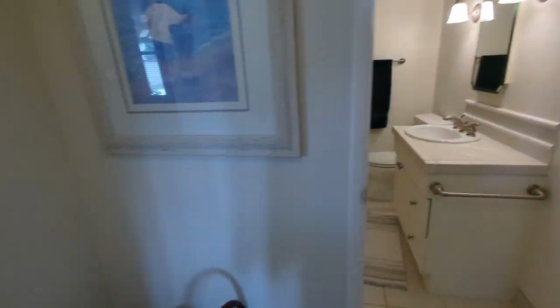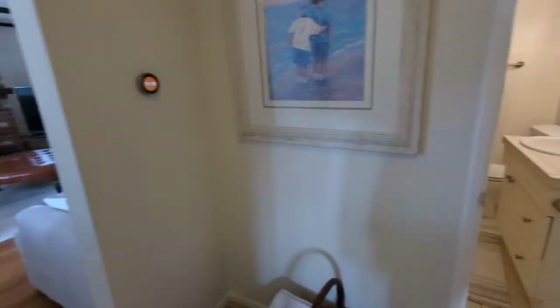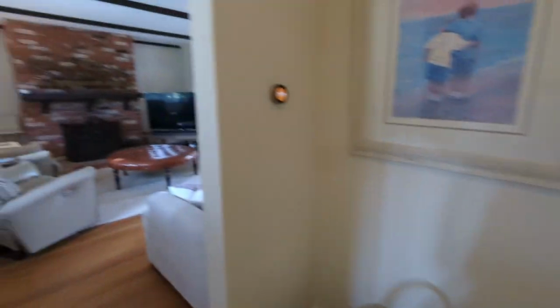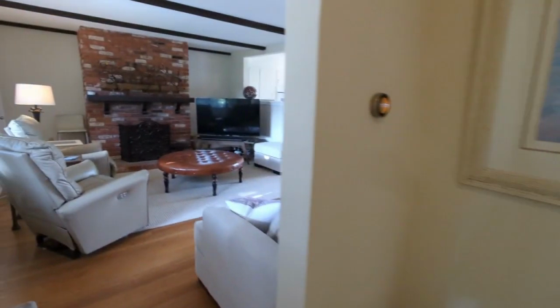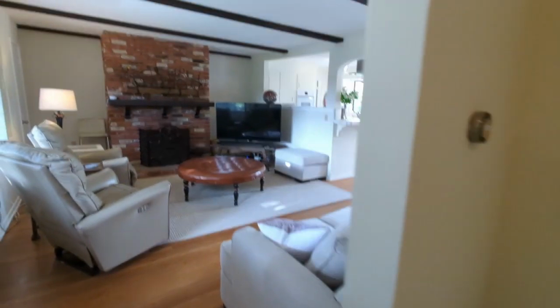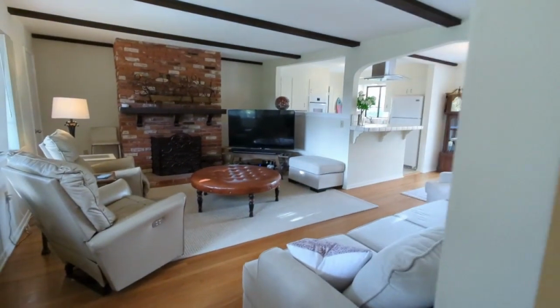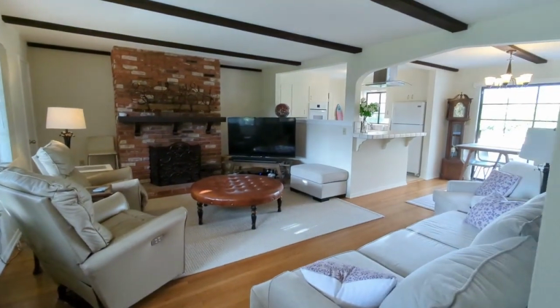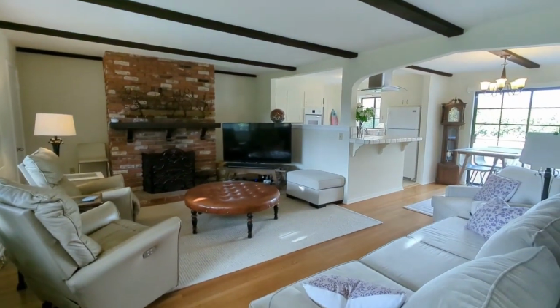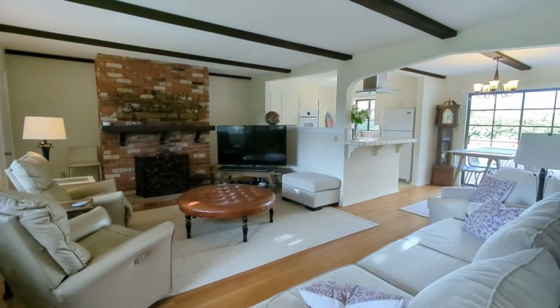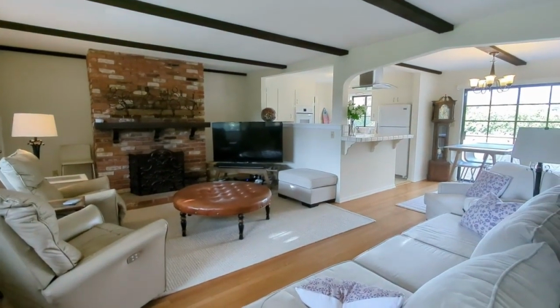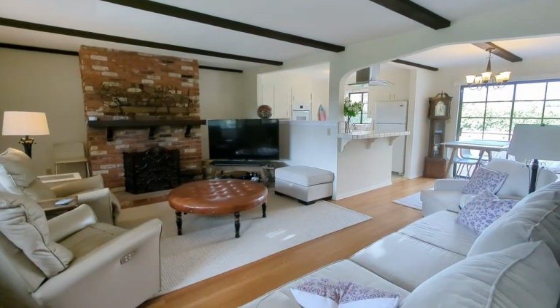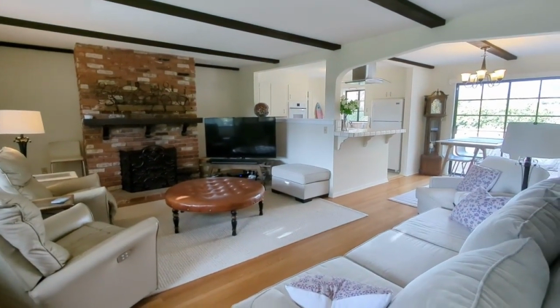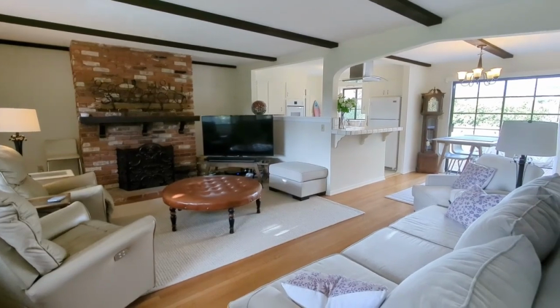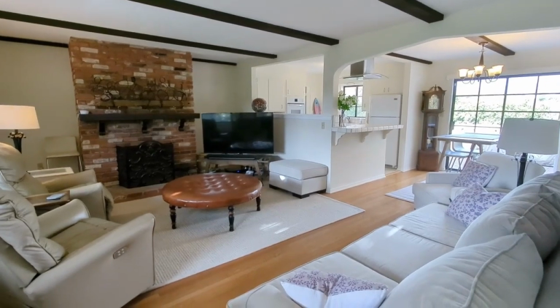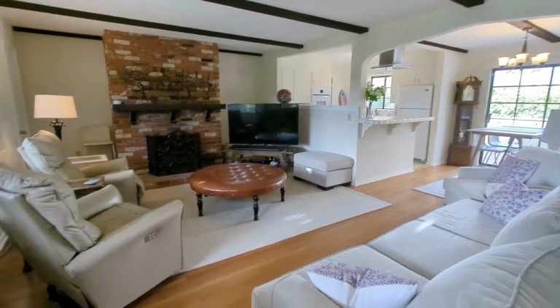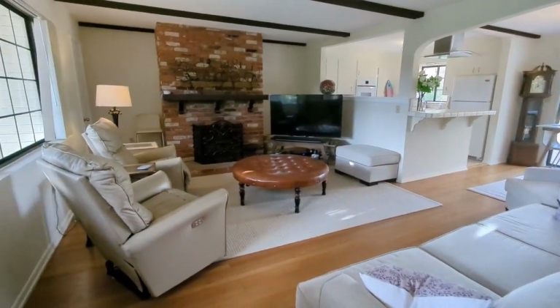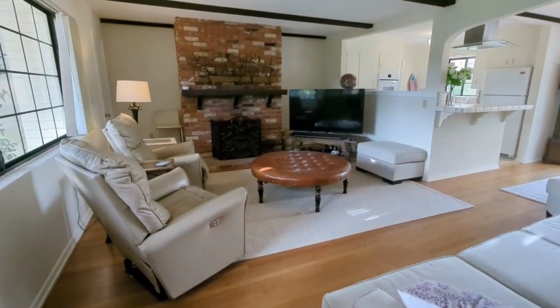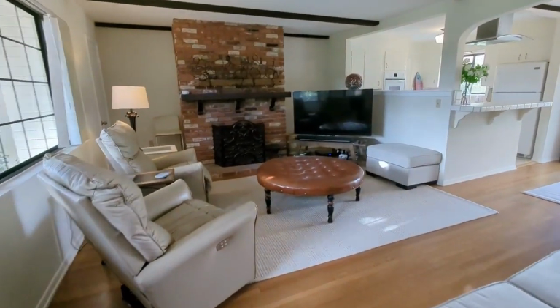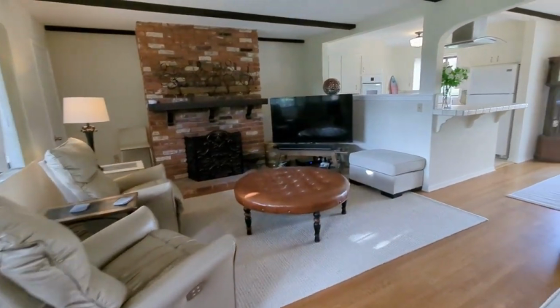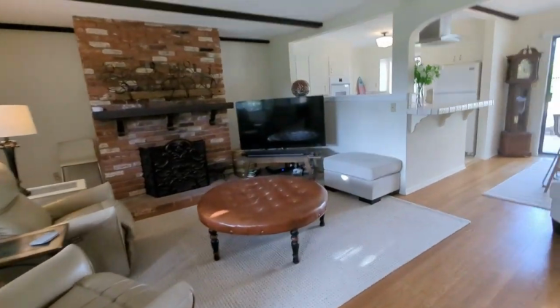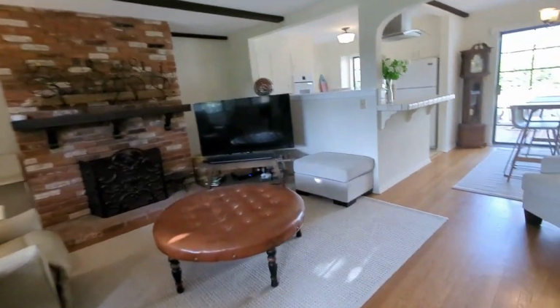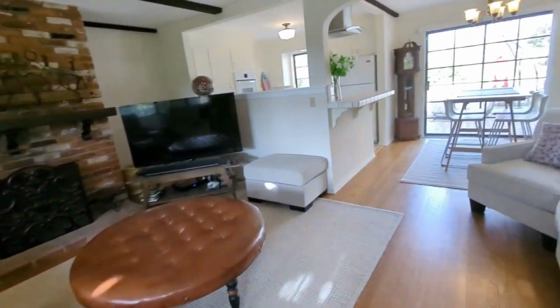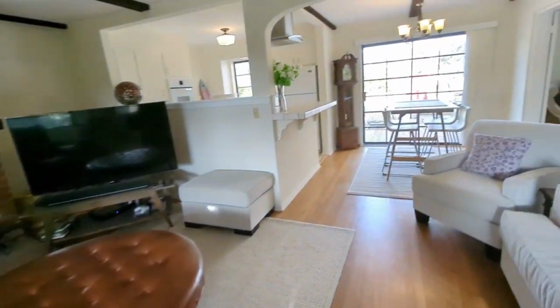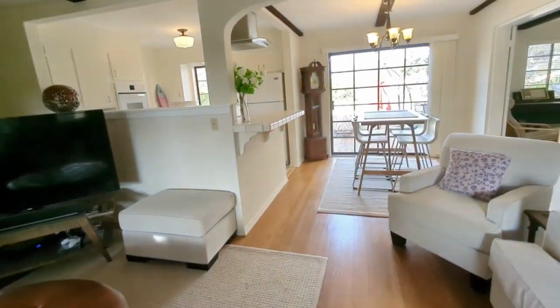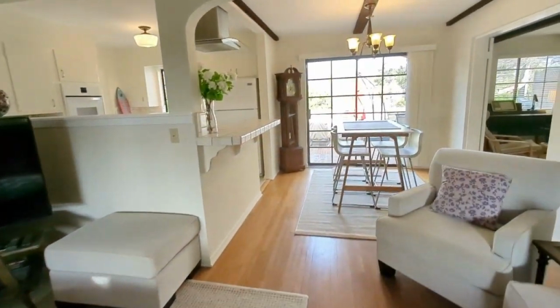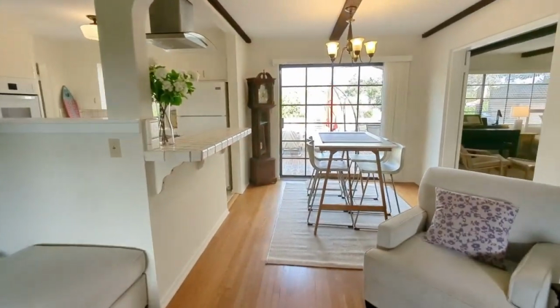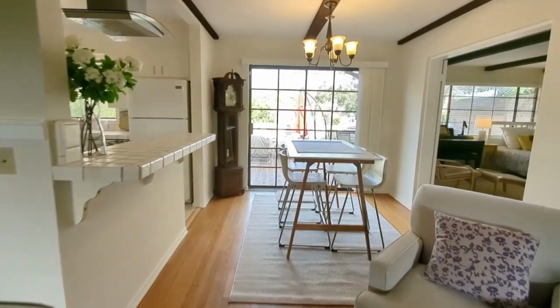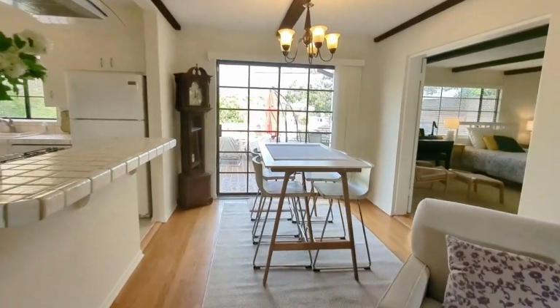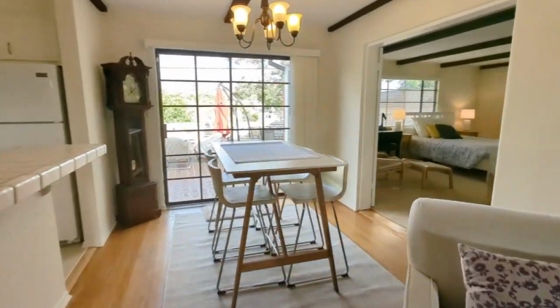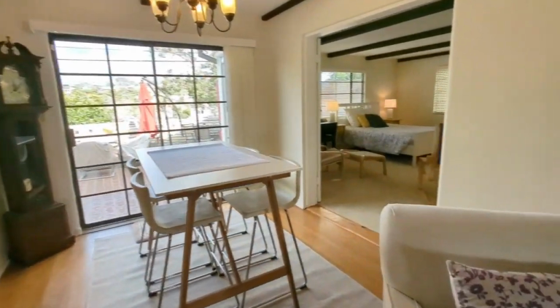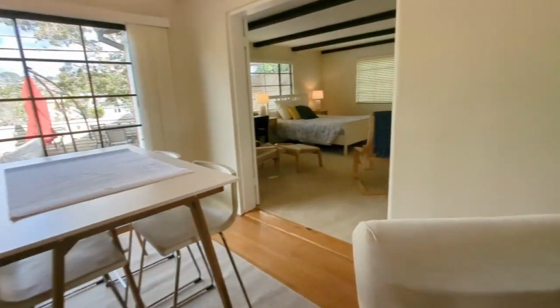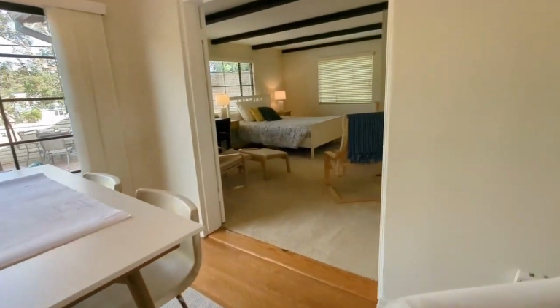So, two bedrooms and a bath on this end. Primary suite back here.